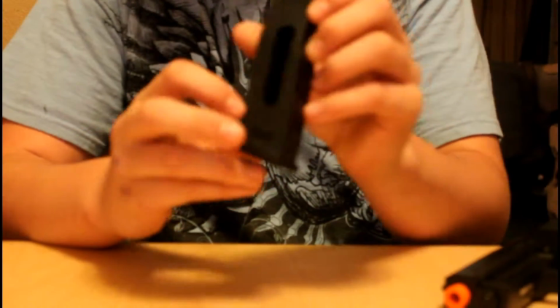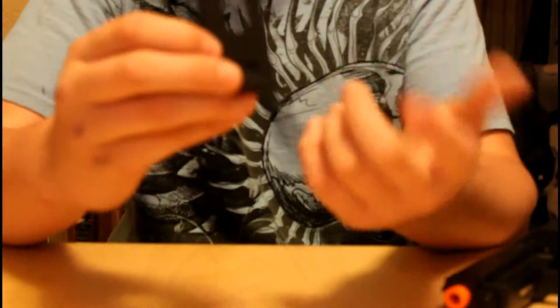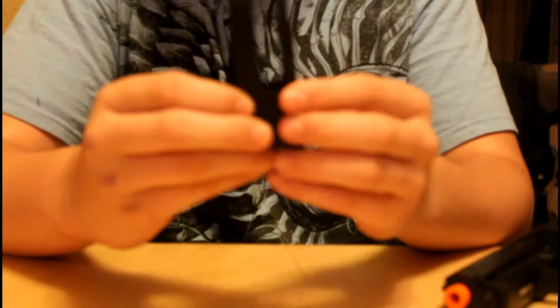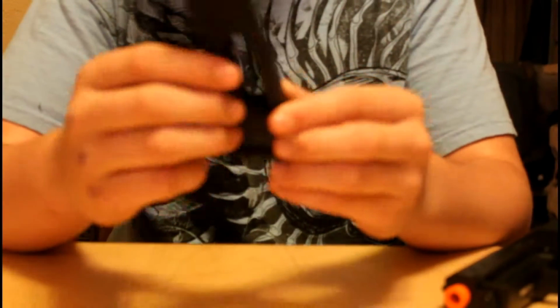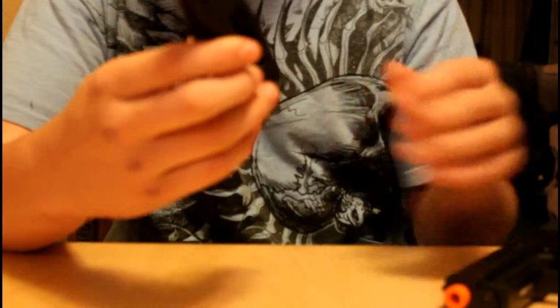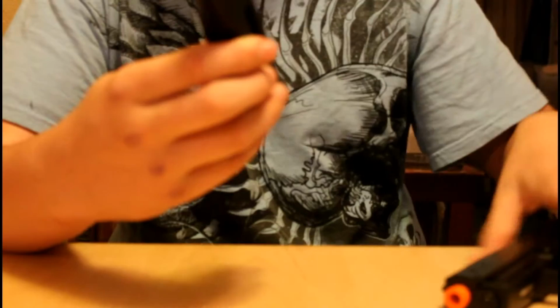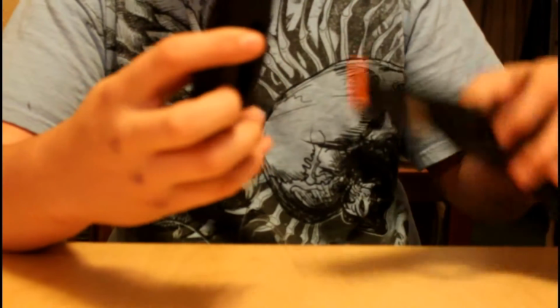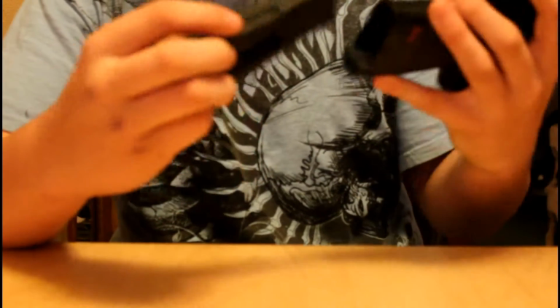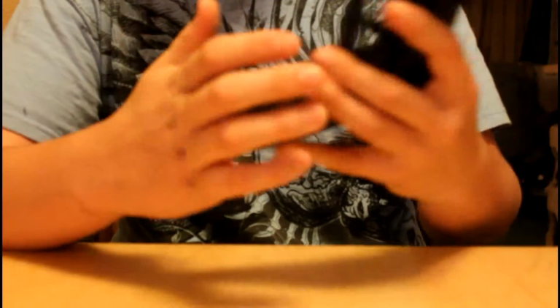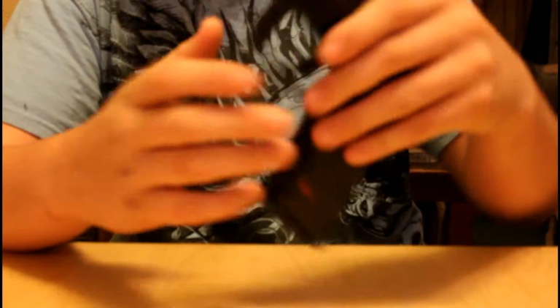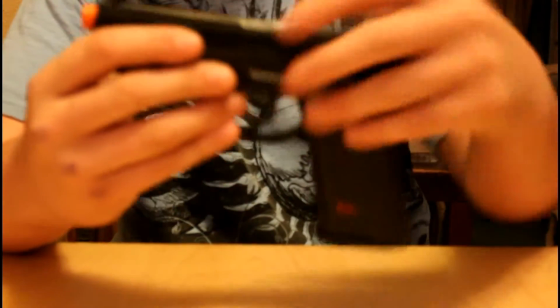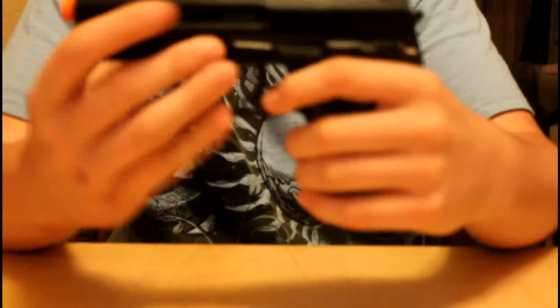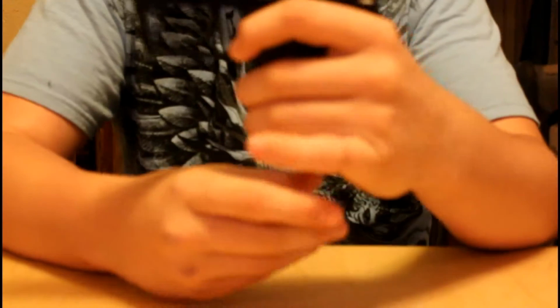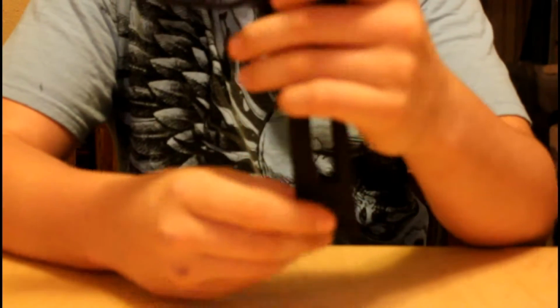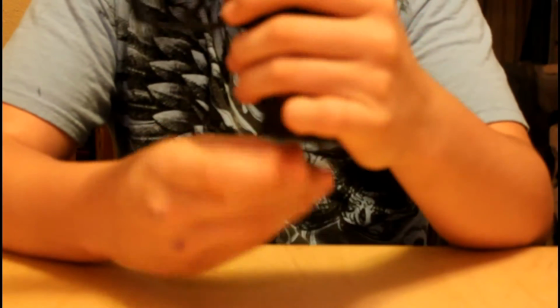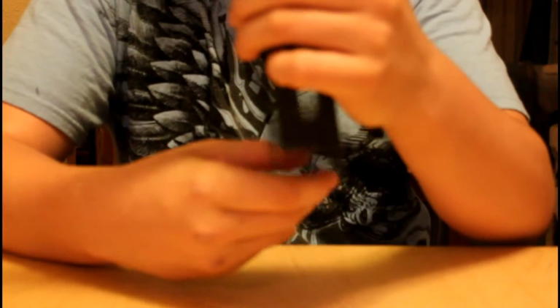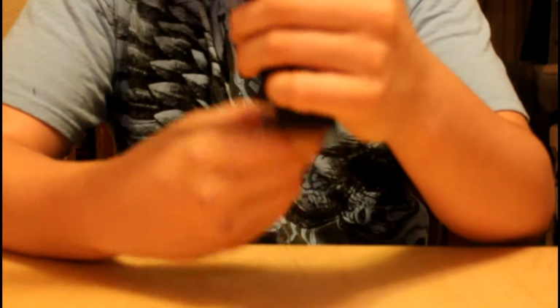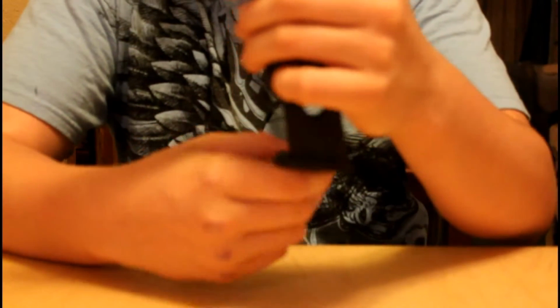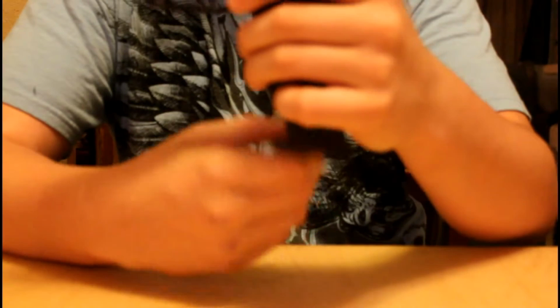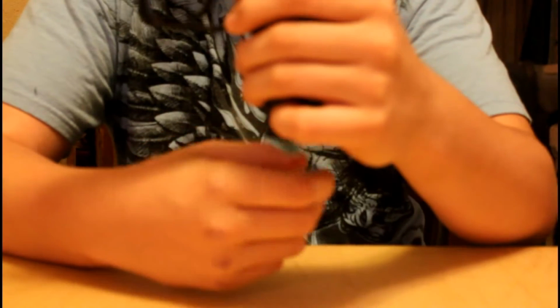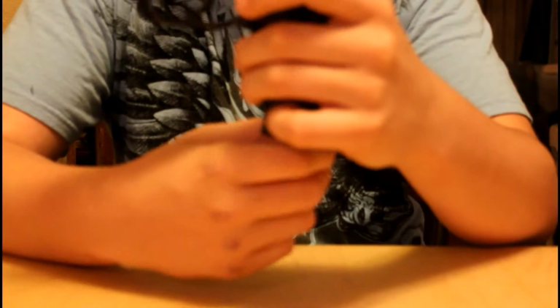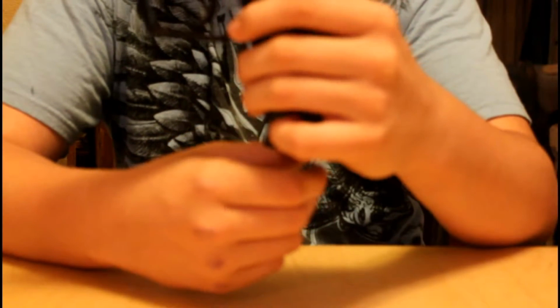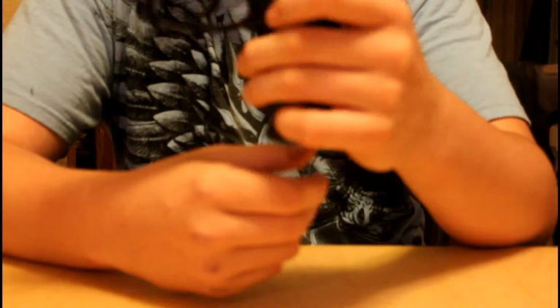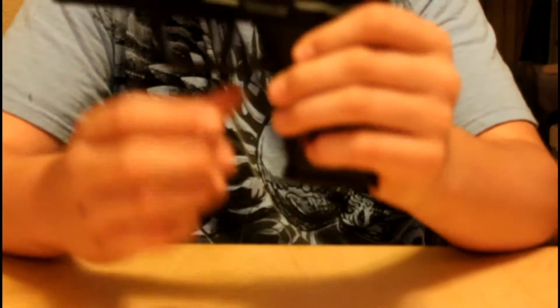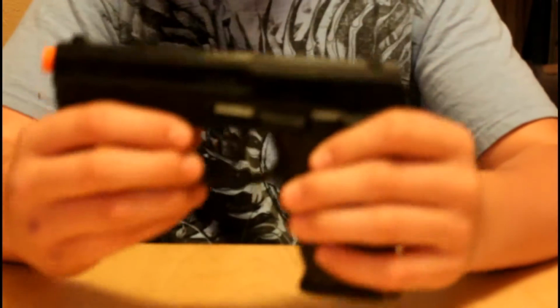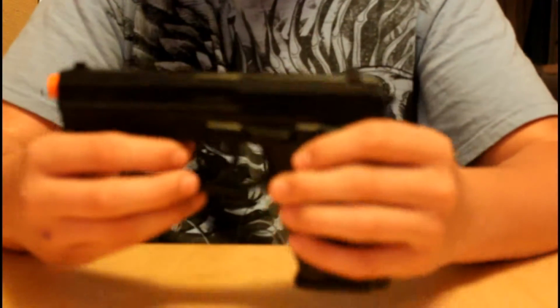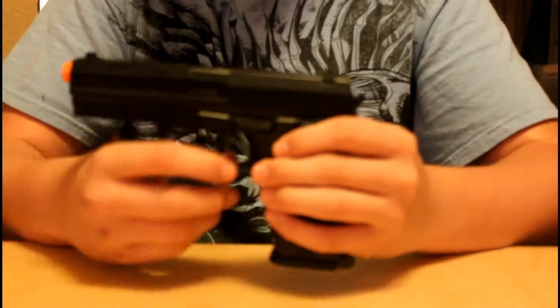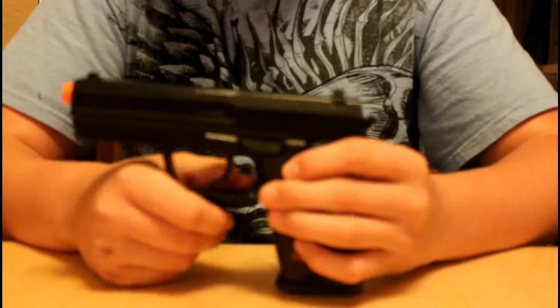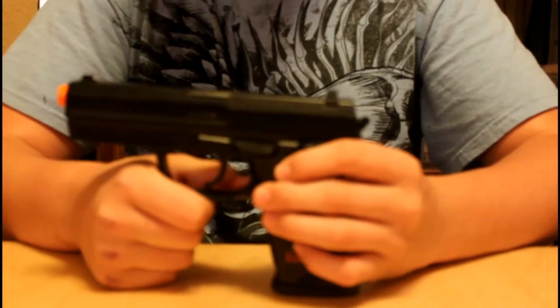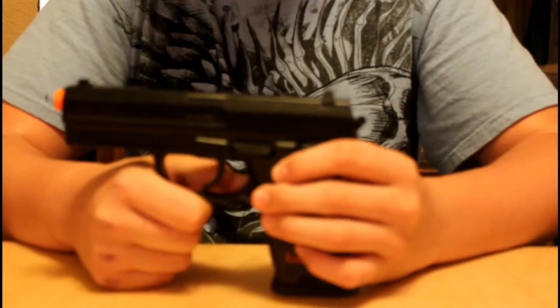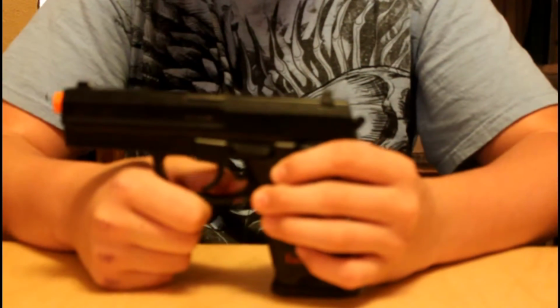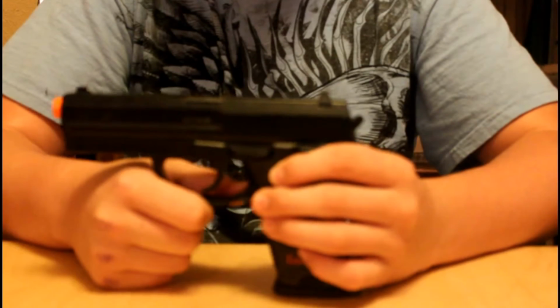It says 6mm caliber right there. Pretty cool. It just falls straight out — it doesn't get stuck or anything. It does have an ambidextrous mag release right there.